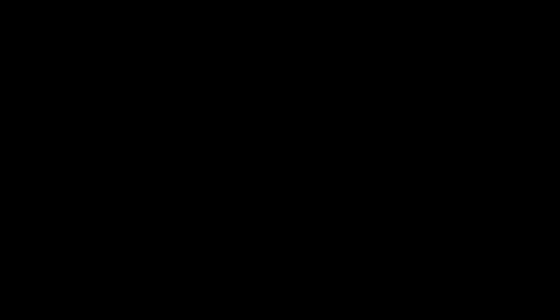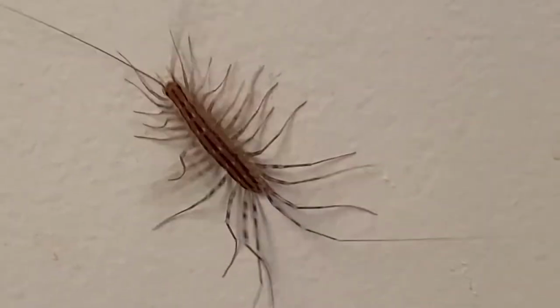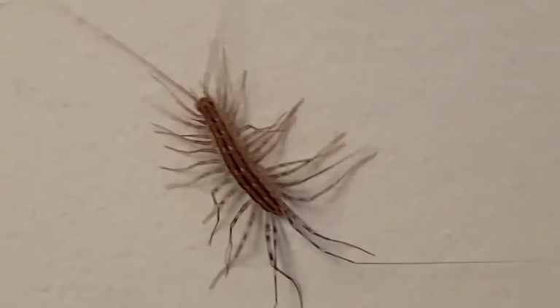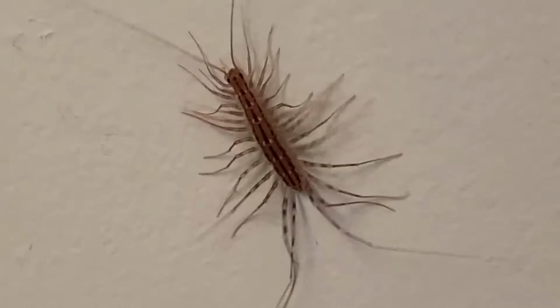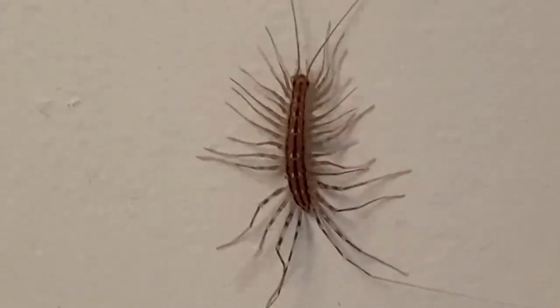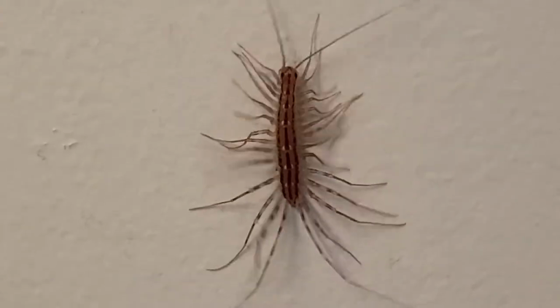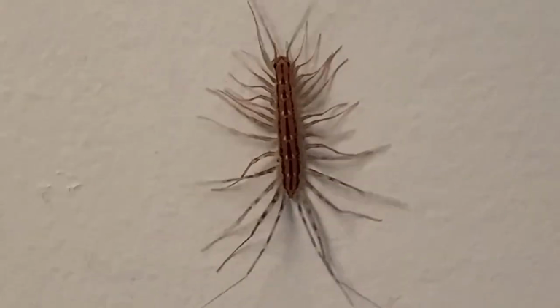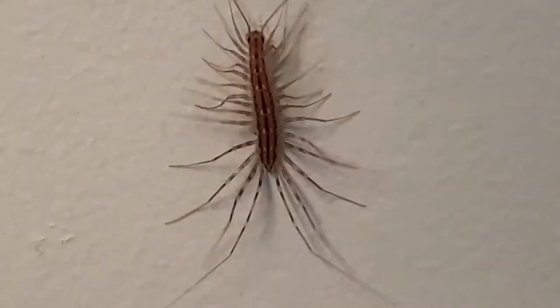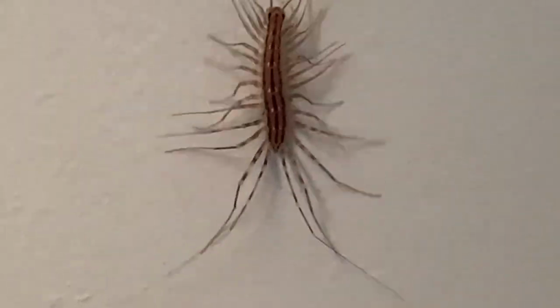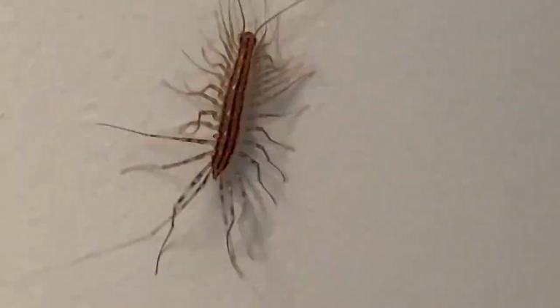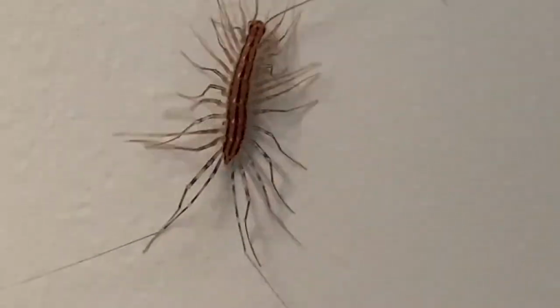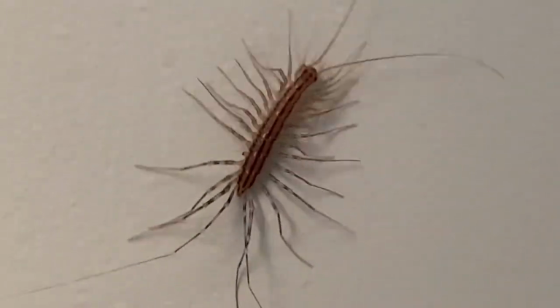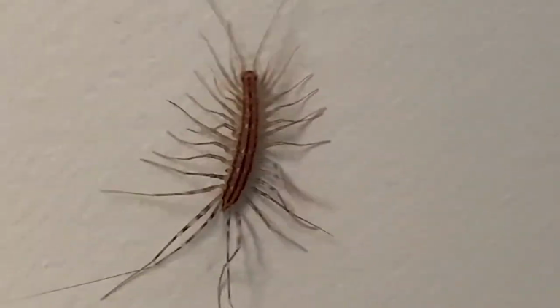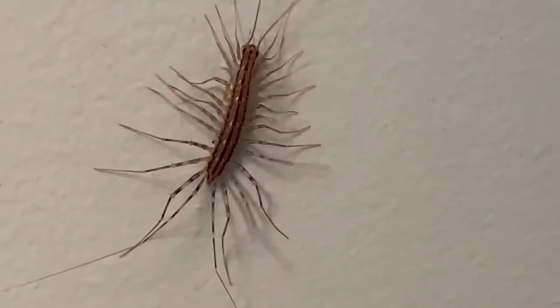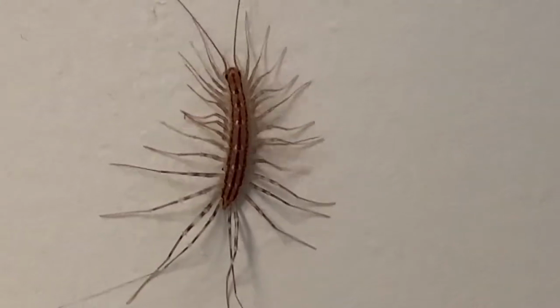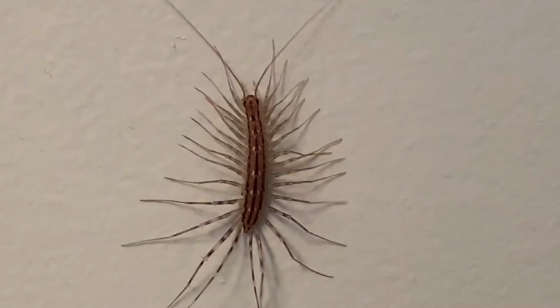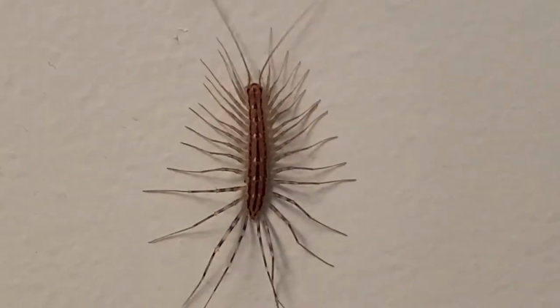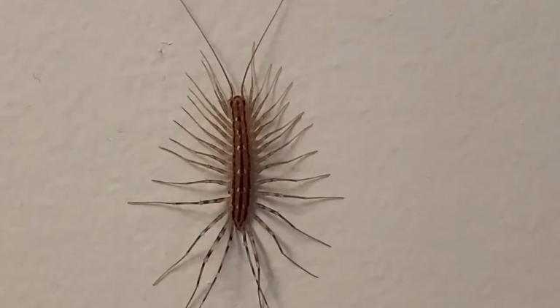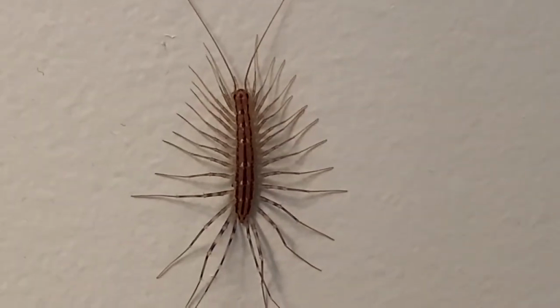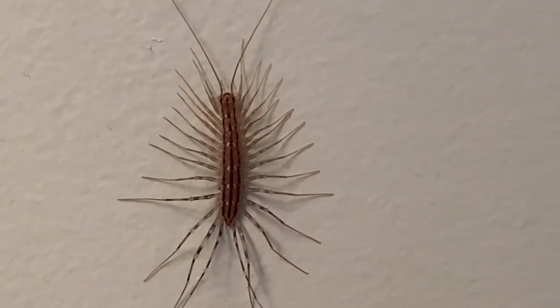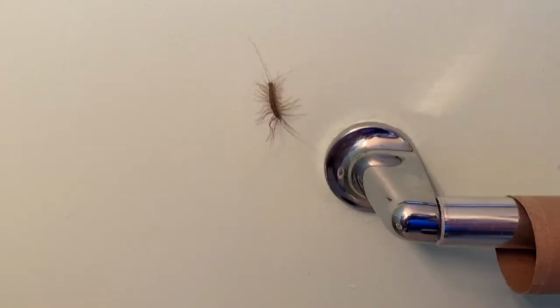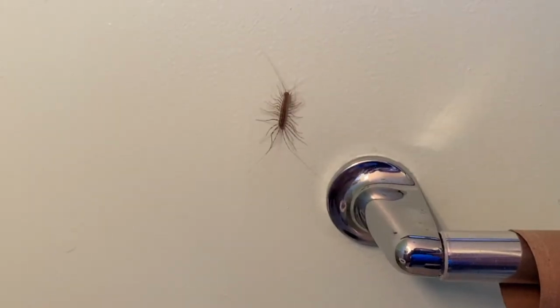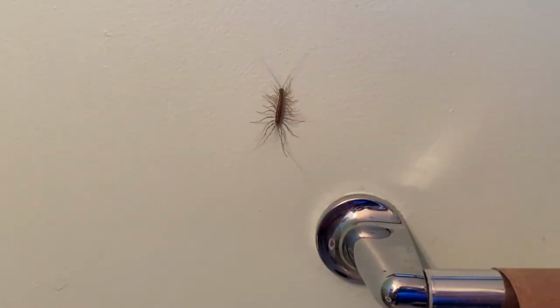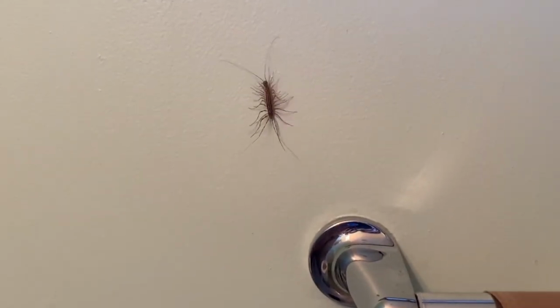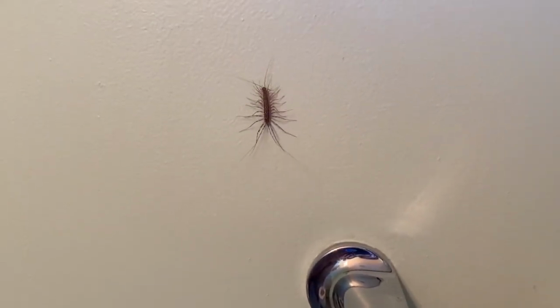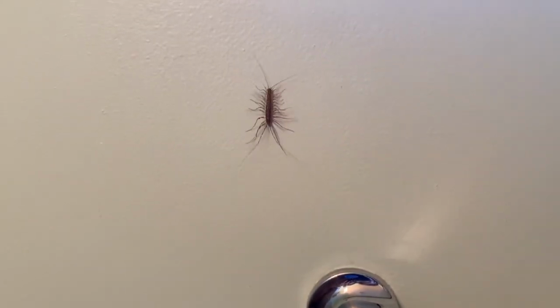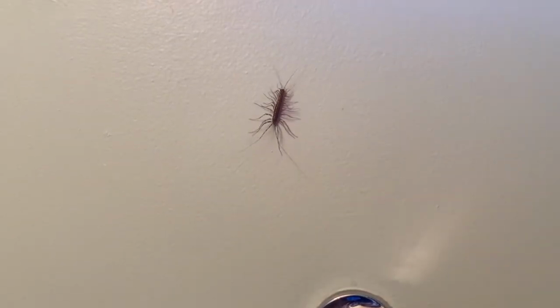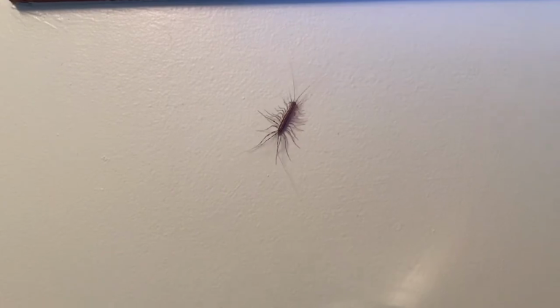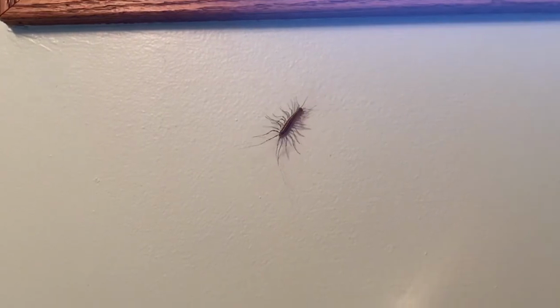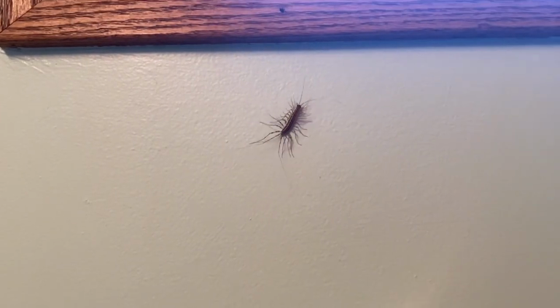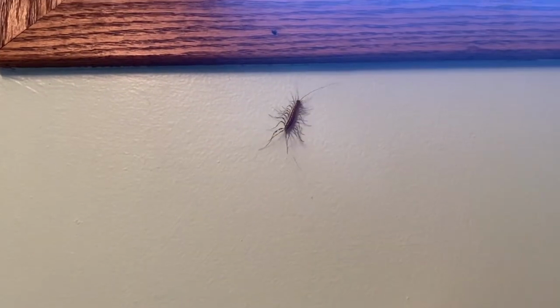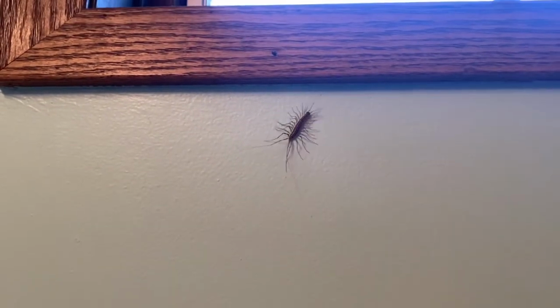Why do centipedes have so many legs? They're part of a subphylum of arthropods that have a whole bunch of different segments, so they have at least one pair of legs per segment, which allows them to pursue